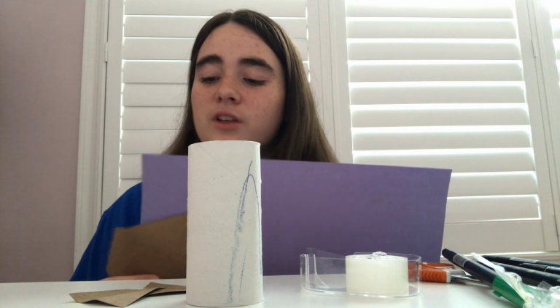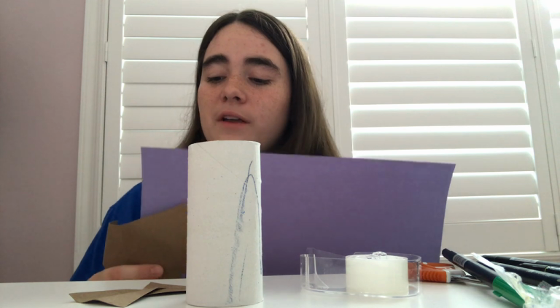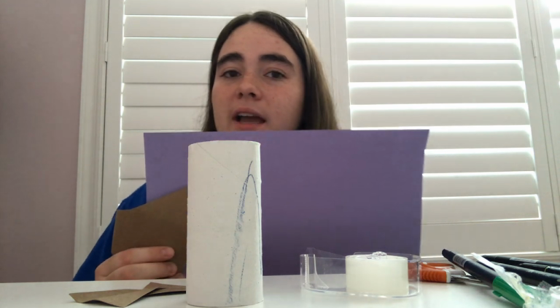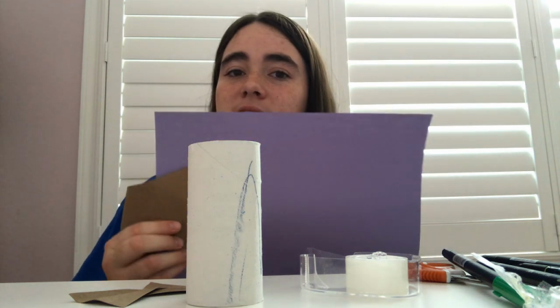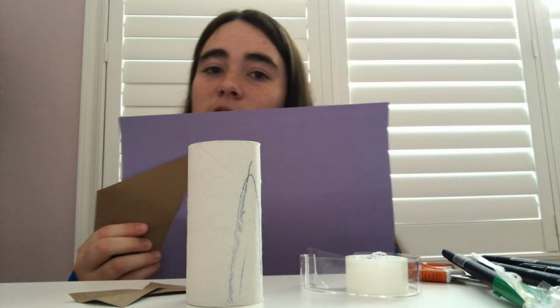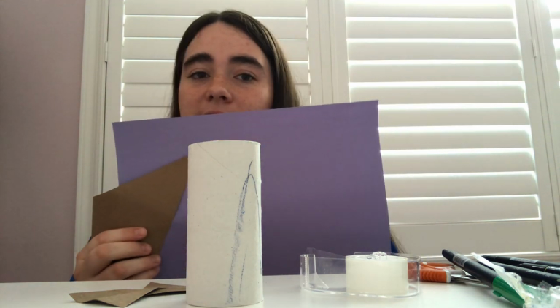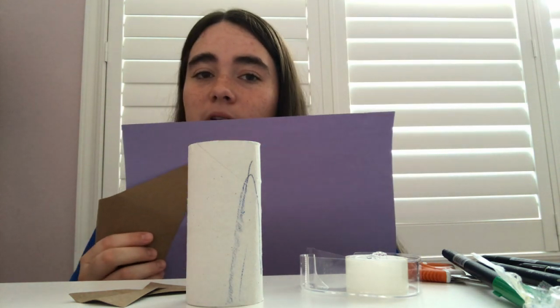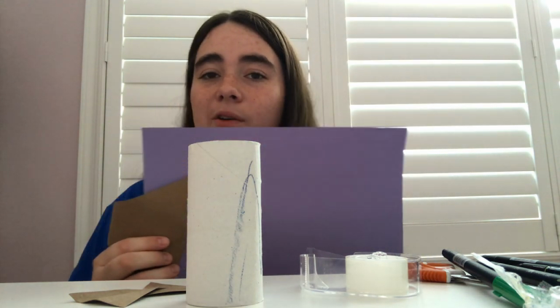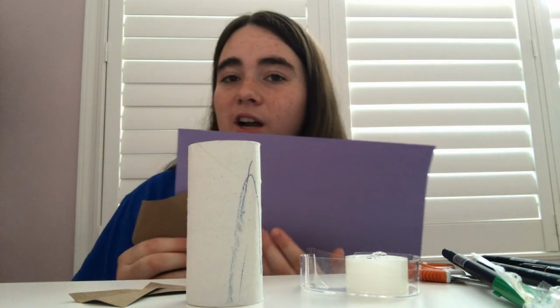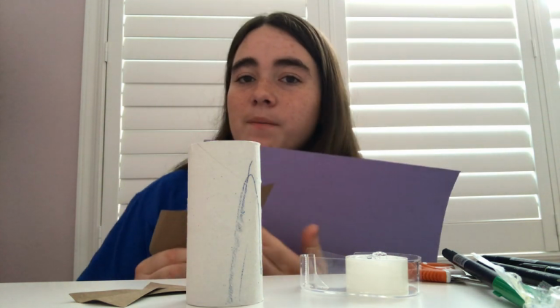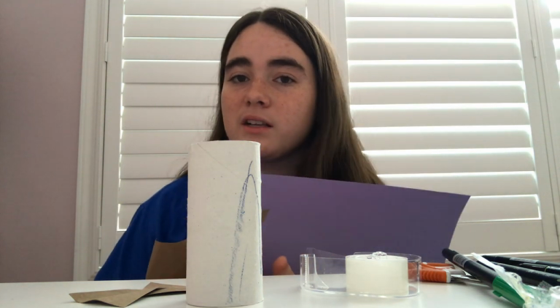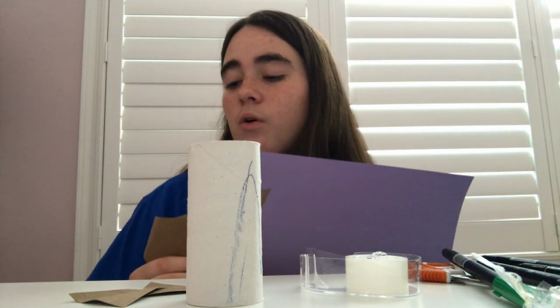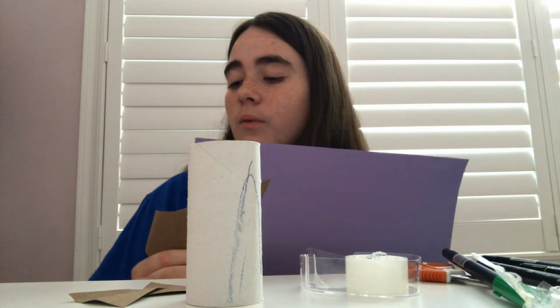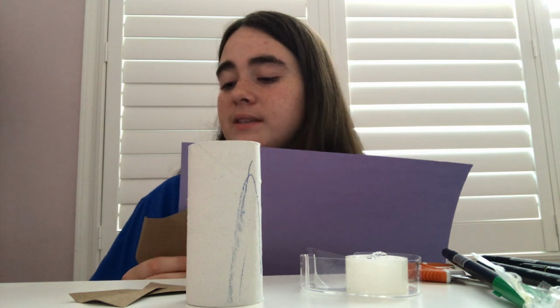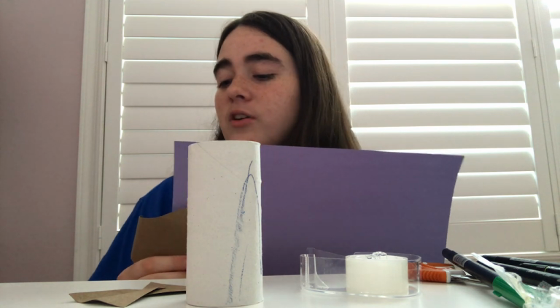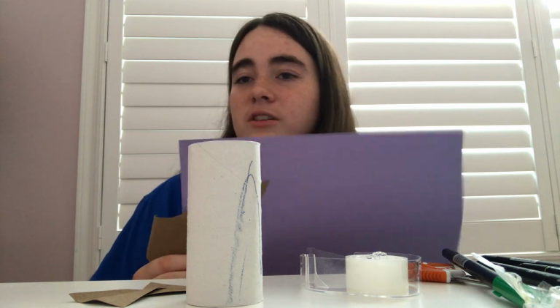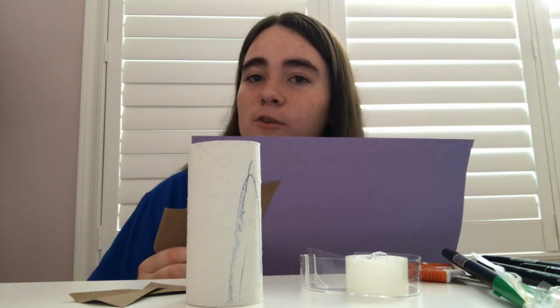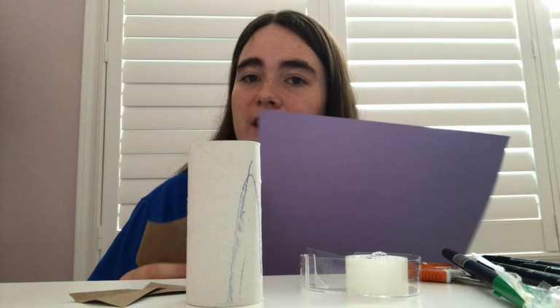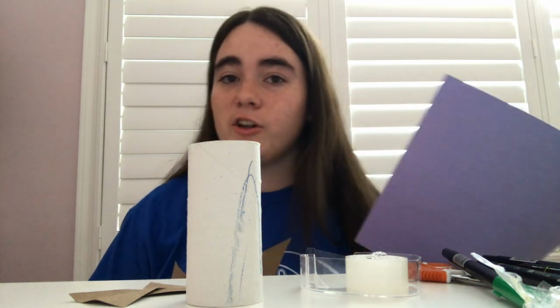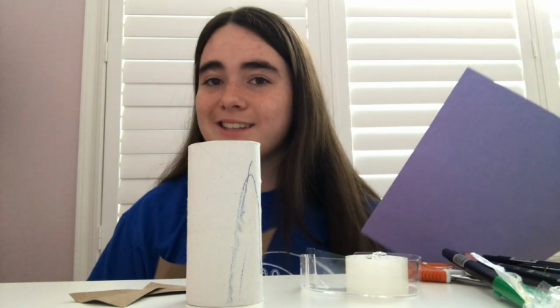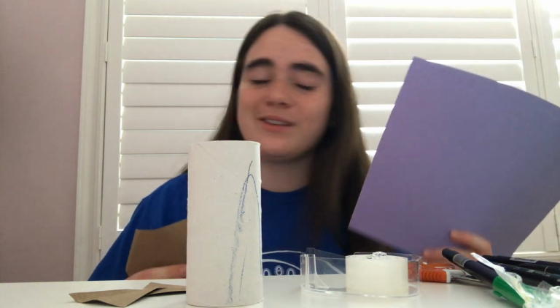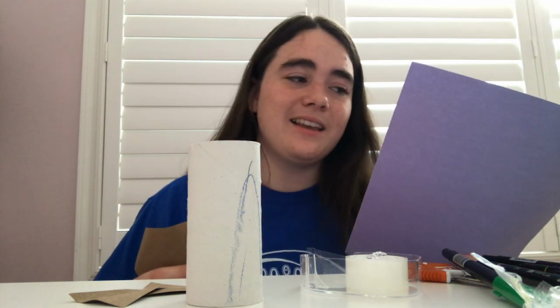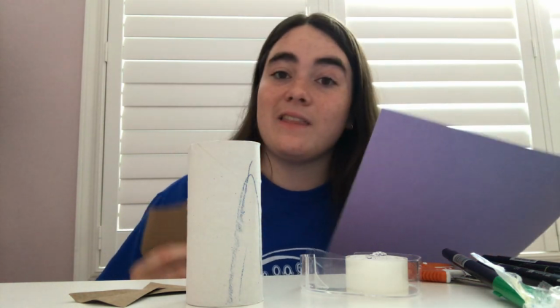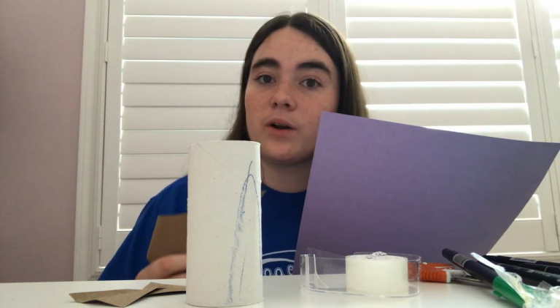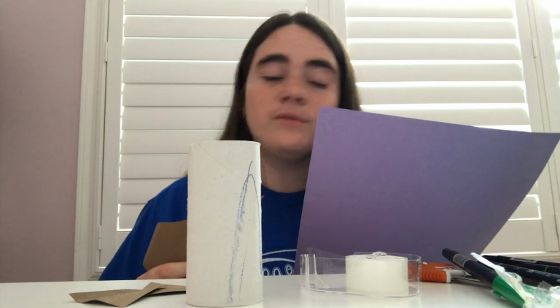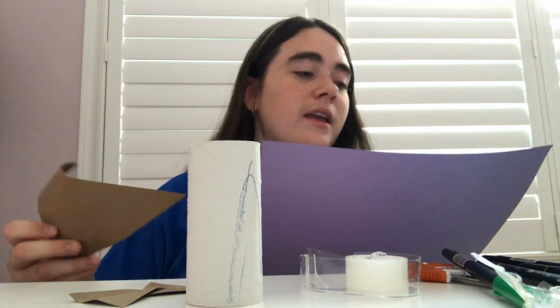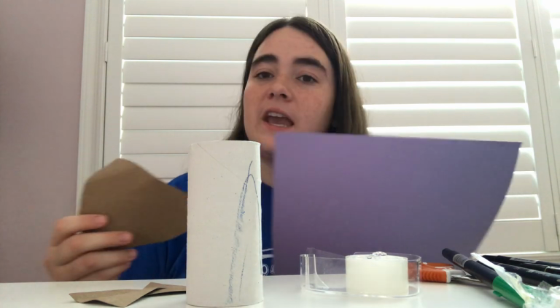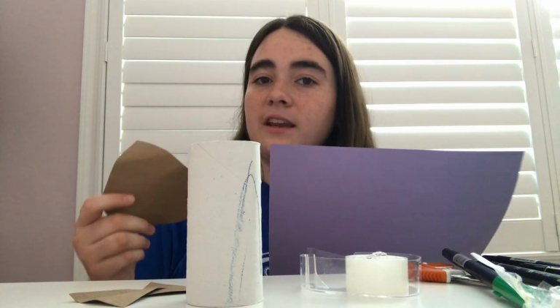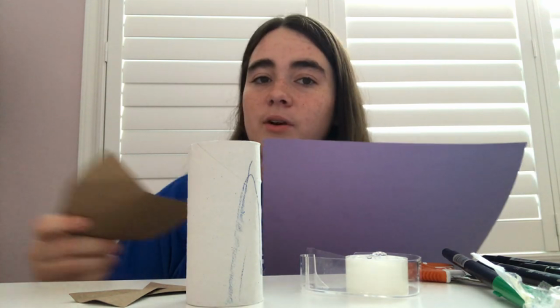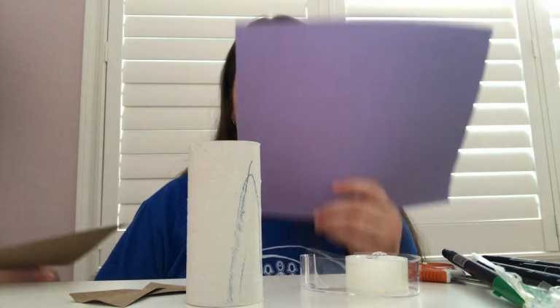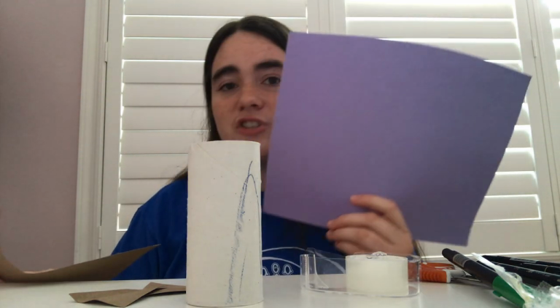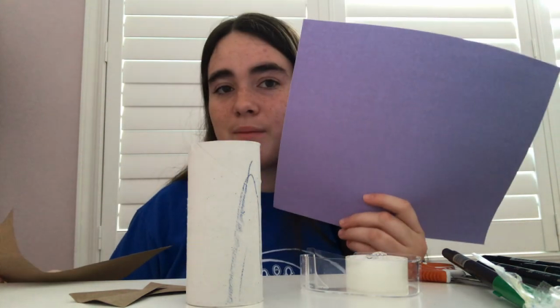And we're going to need some construction paper or cardboard to build our spaceships. If you guys don't have any cardboard, you can always use the cardboard from your box, or you can see if you have a cereal box in your recycling, and that would work too. If you can't find any cardboard, you can always use construction paper.